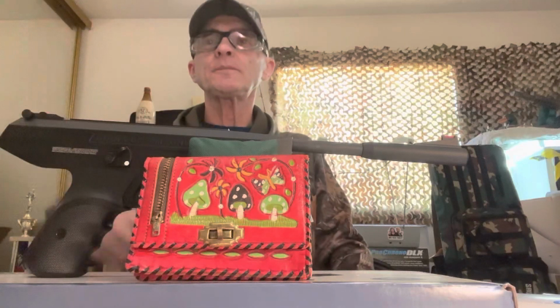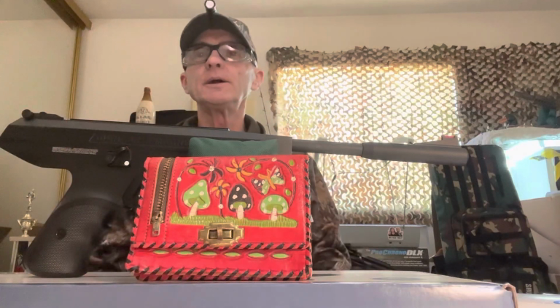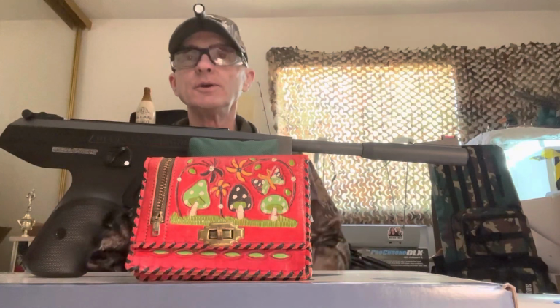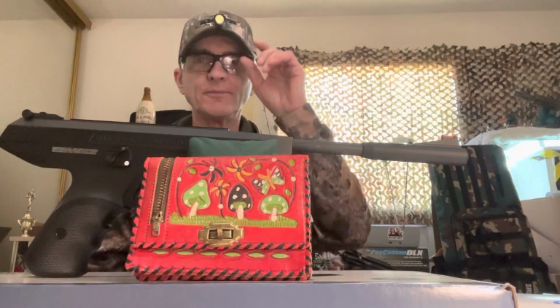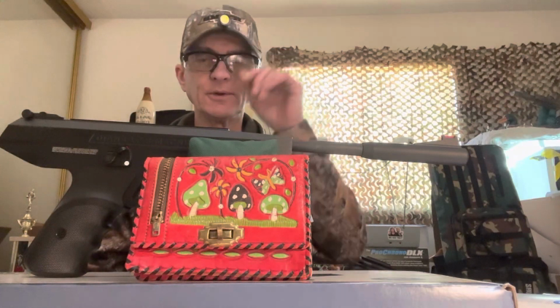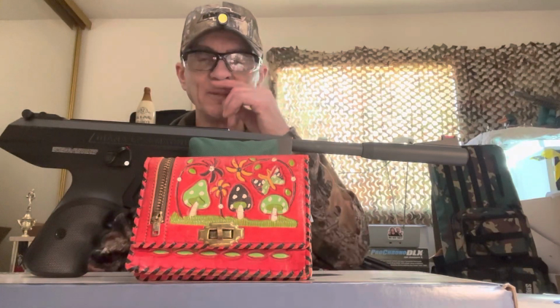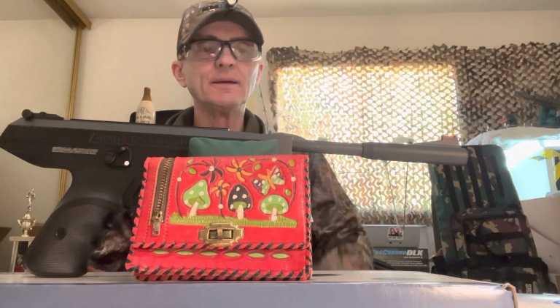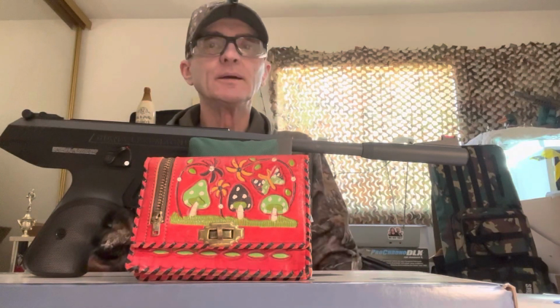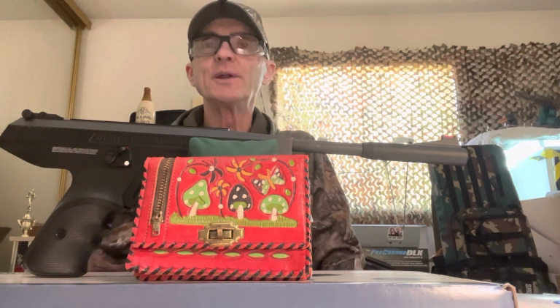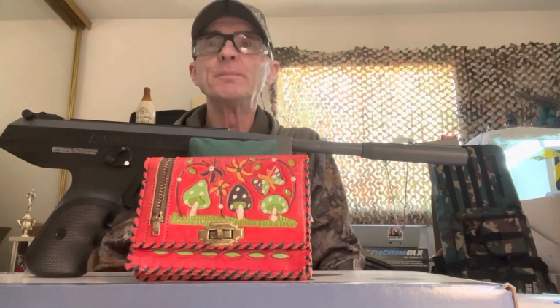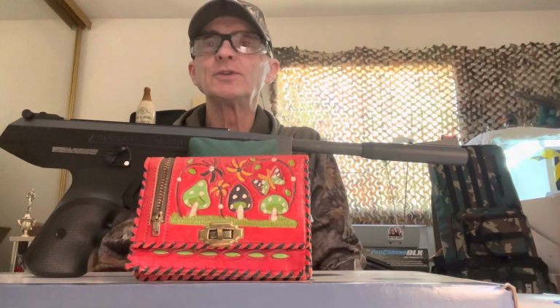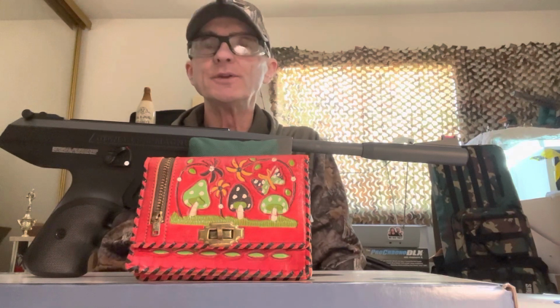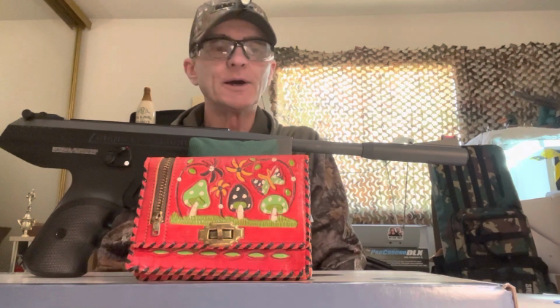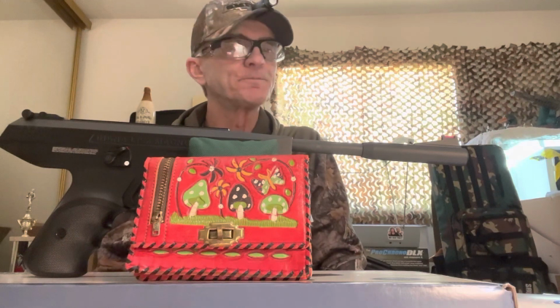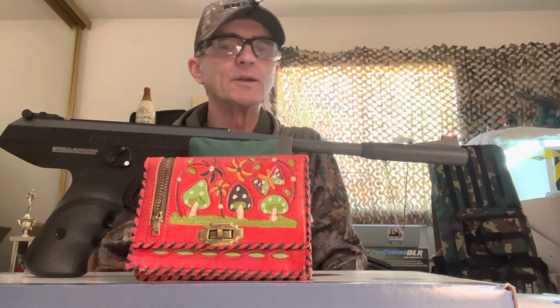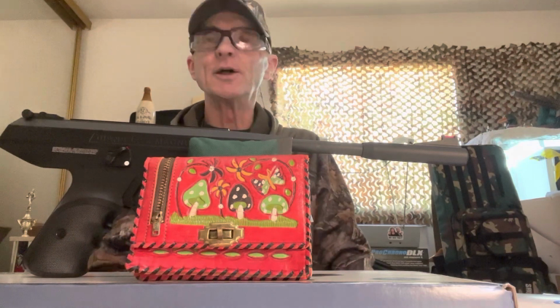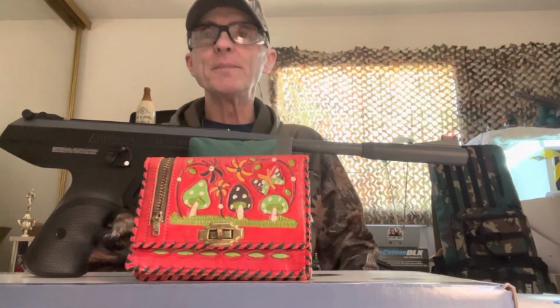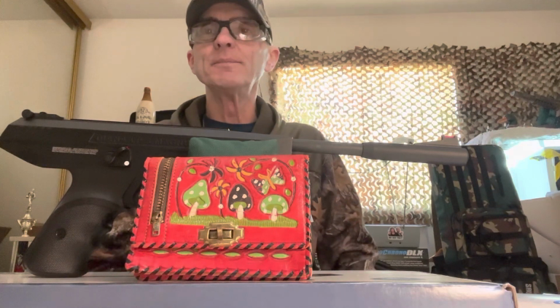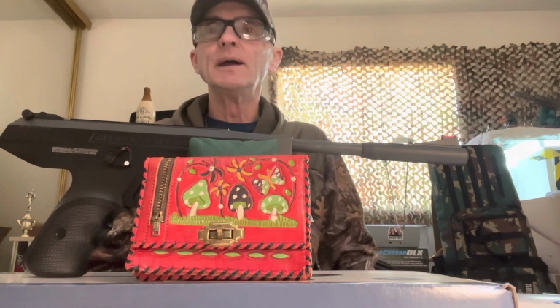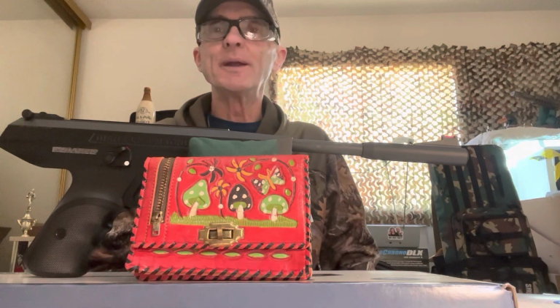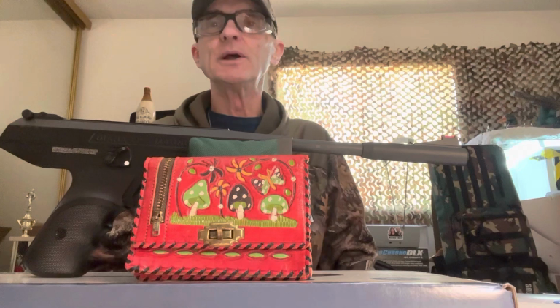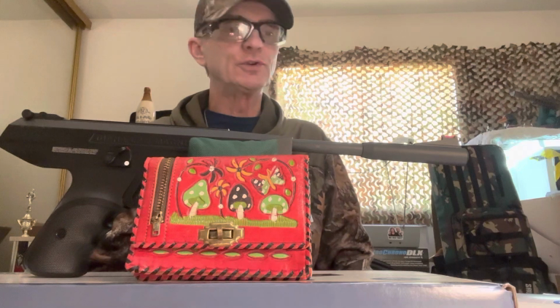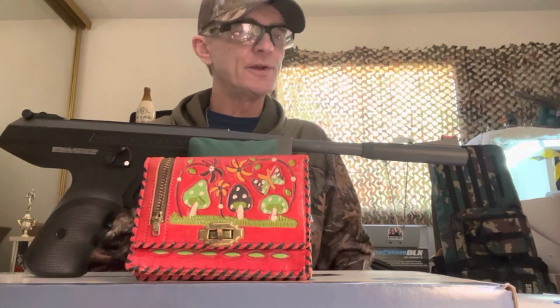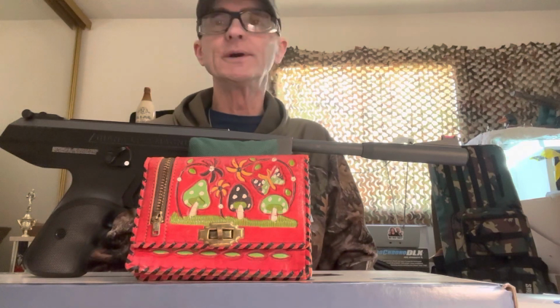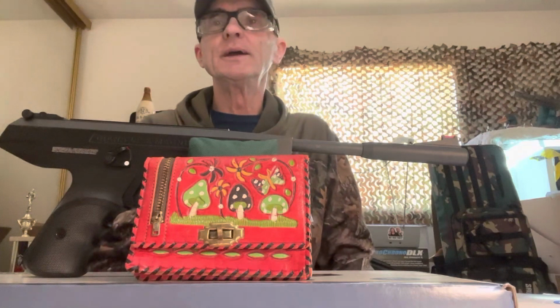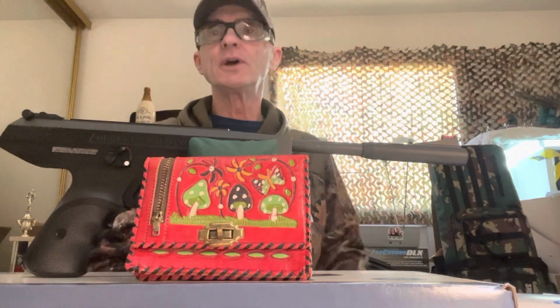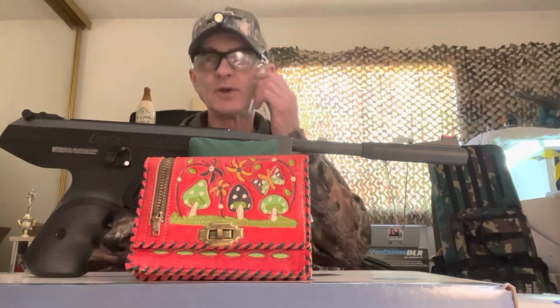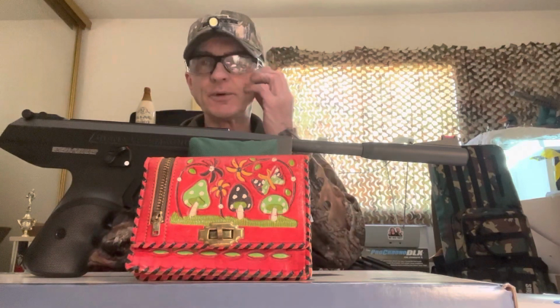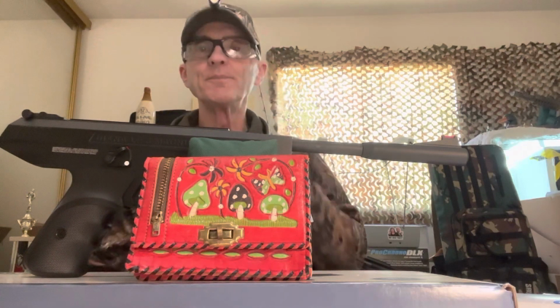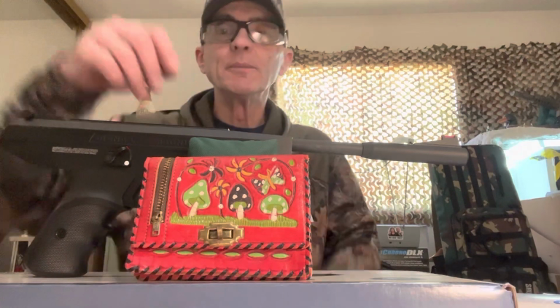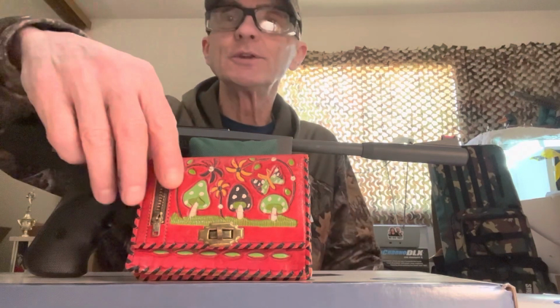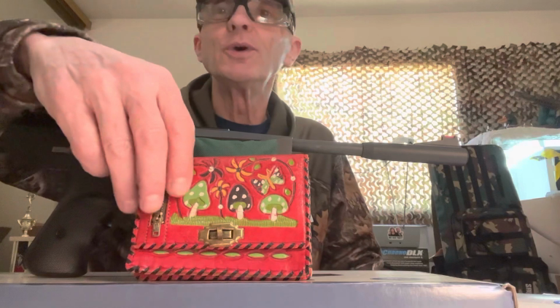All right YouTube, I'm finally doing a somewhat of an unboxing of my new Diana LP Magnum. I already made a small shorty video with the two shots I took of the chrony, but check out this wallet.